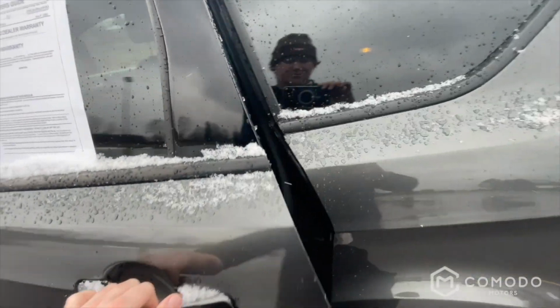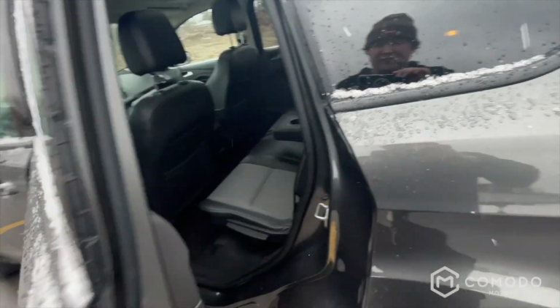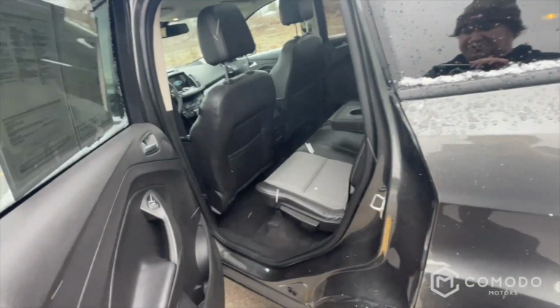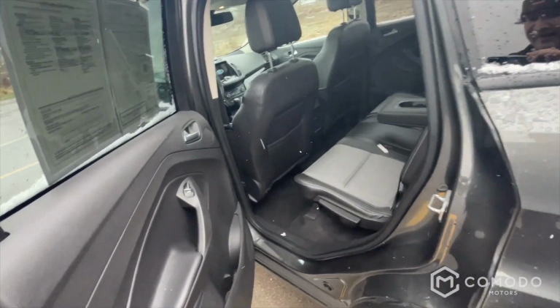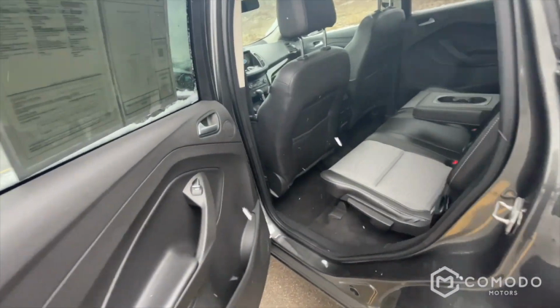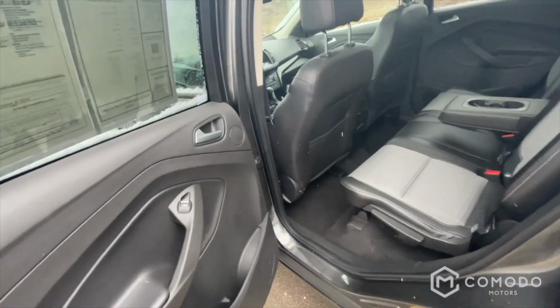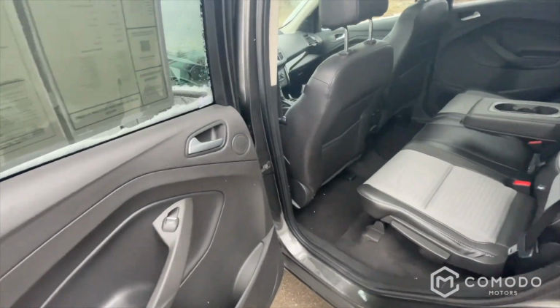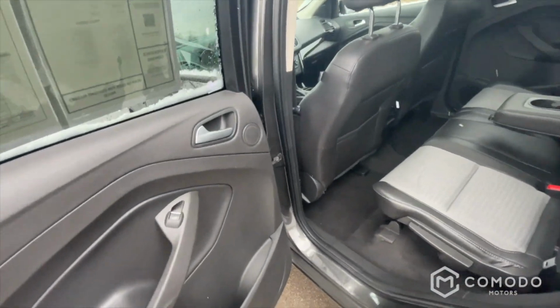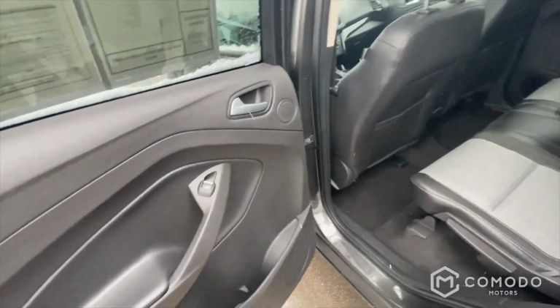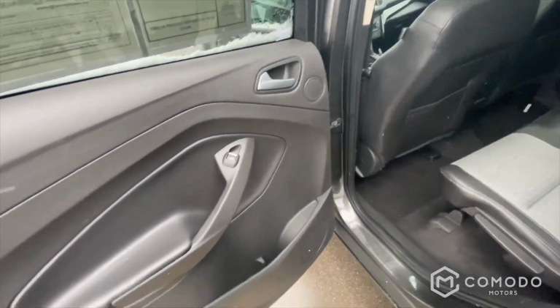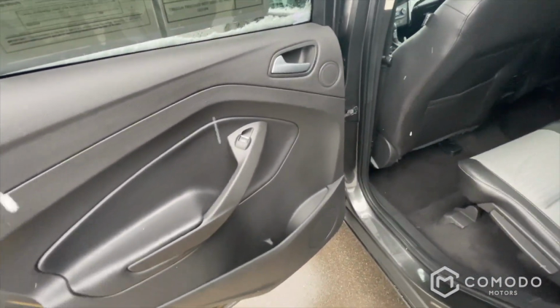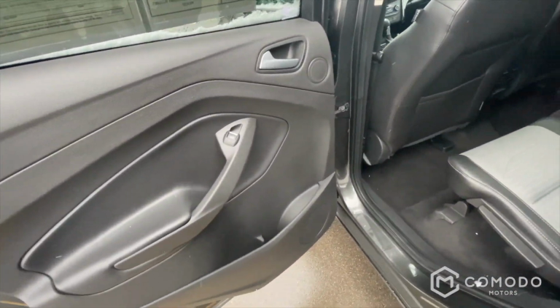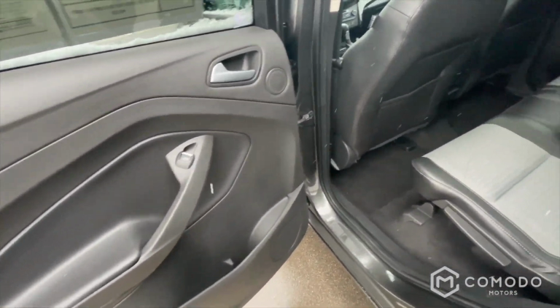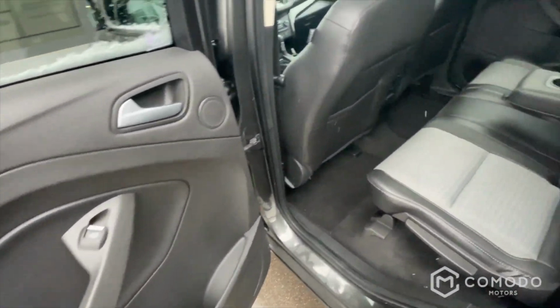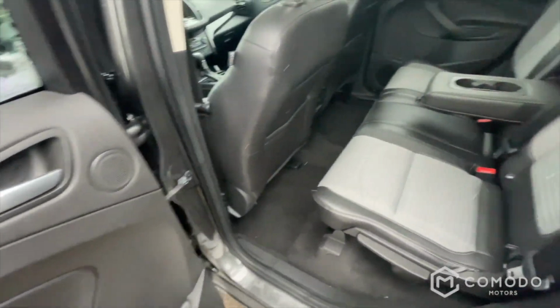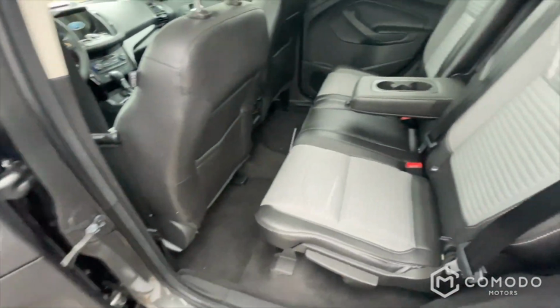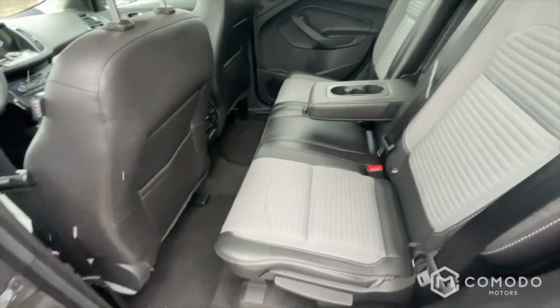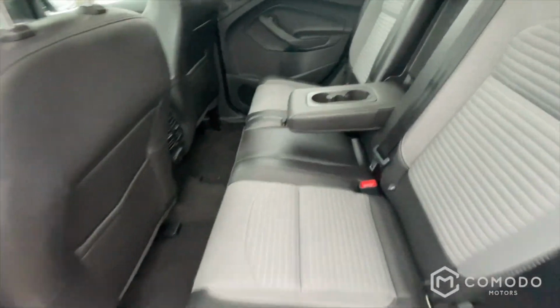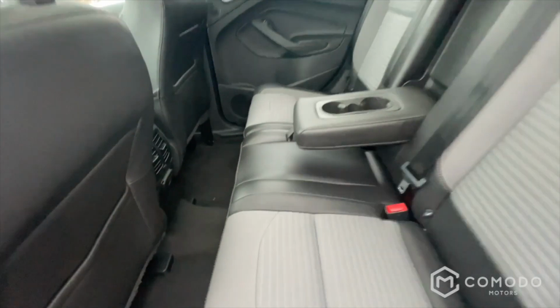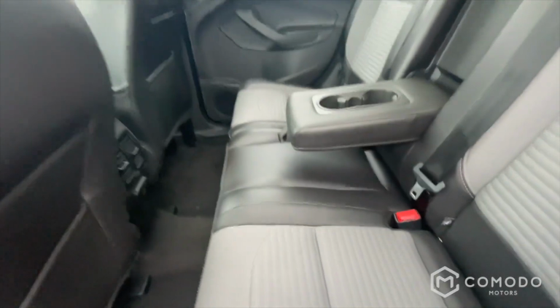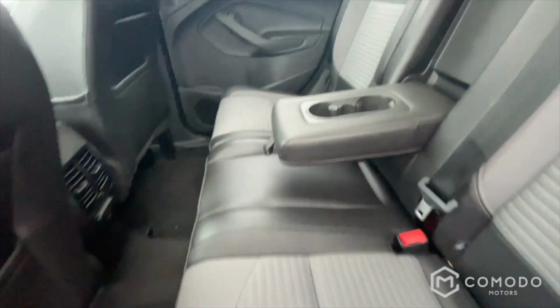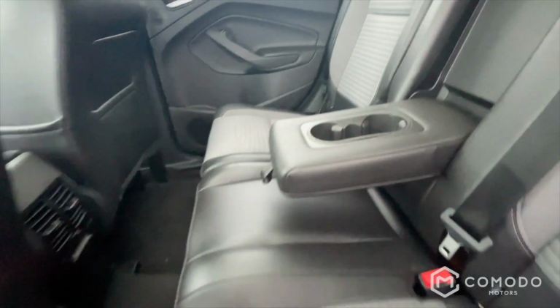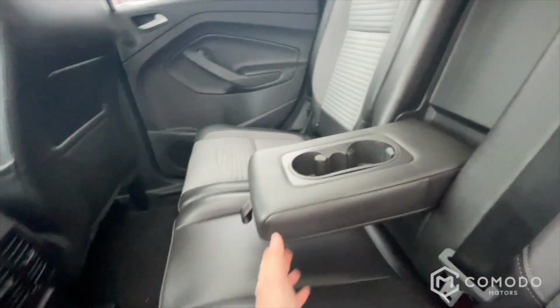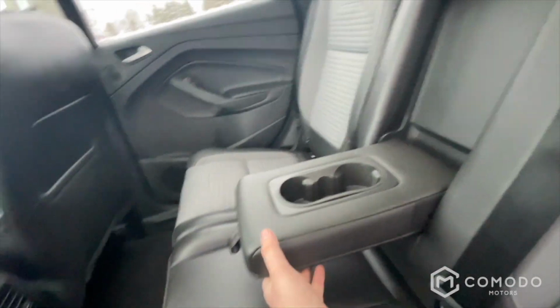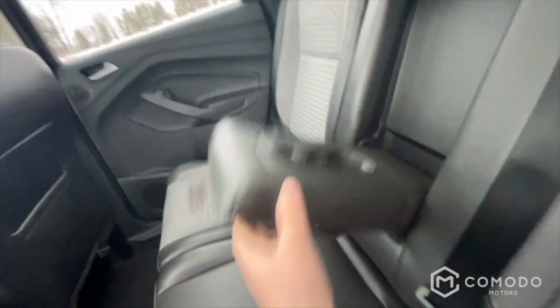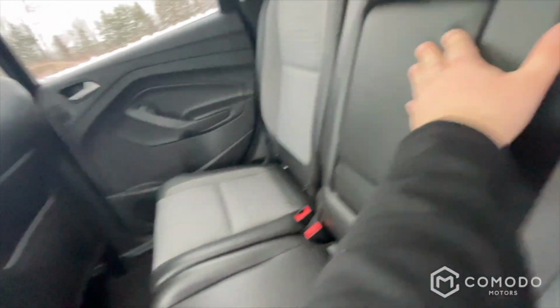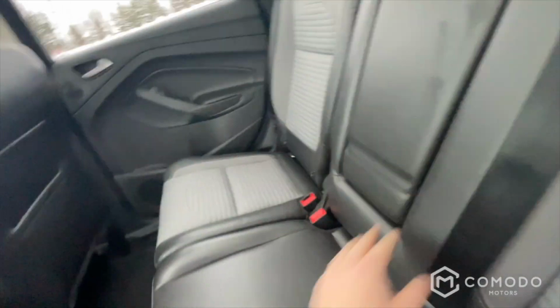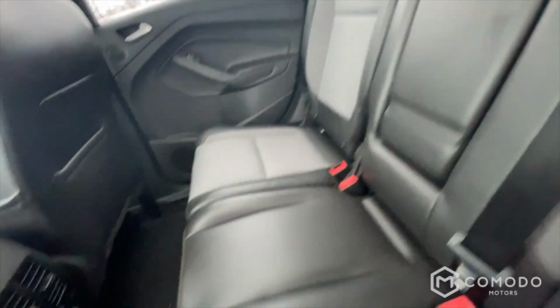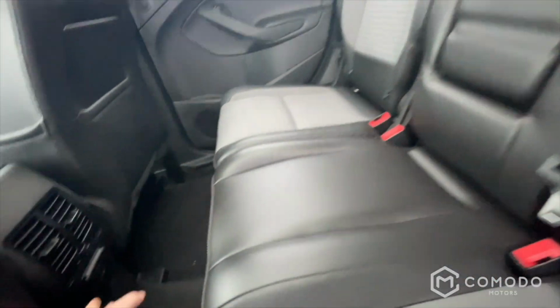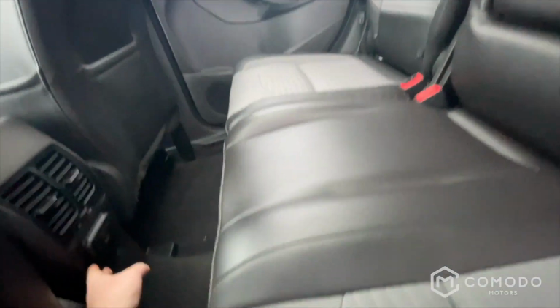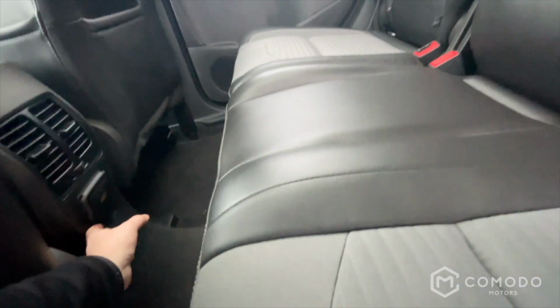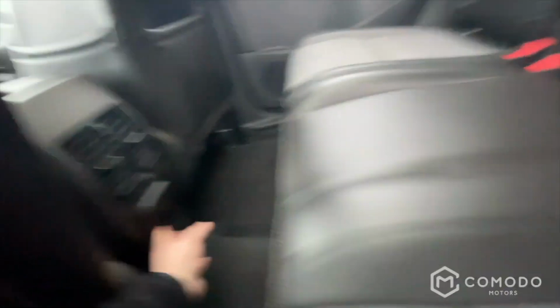Moving on to the back — there's an AC outlet right here.